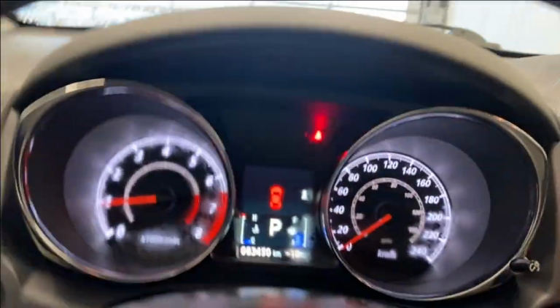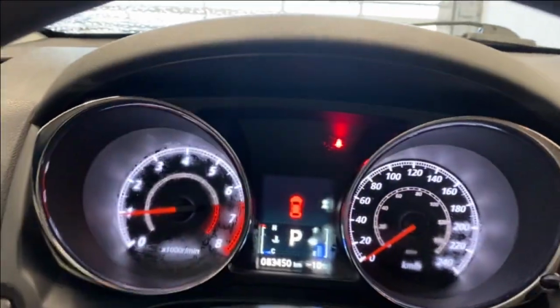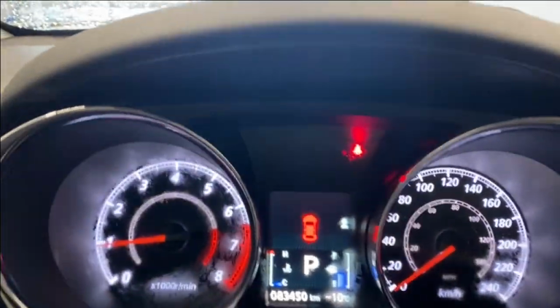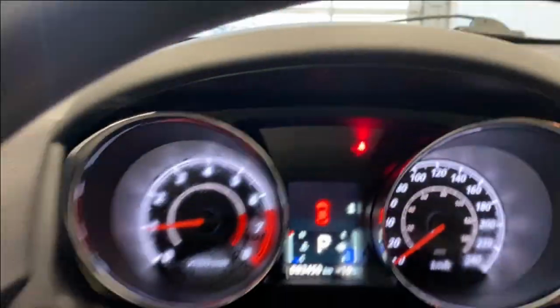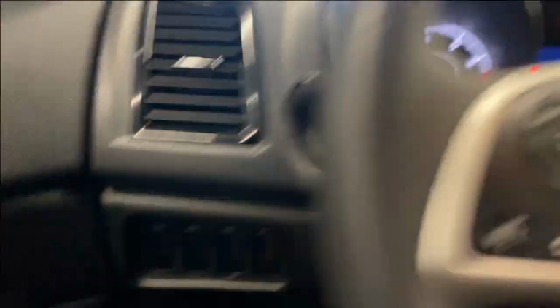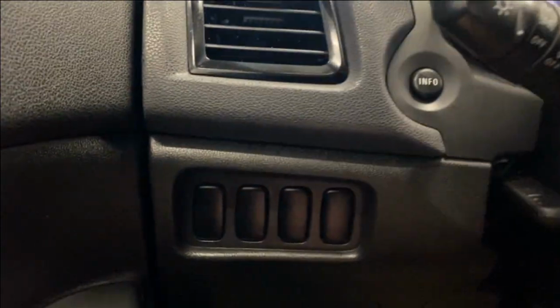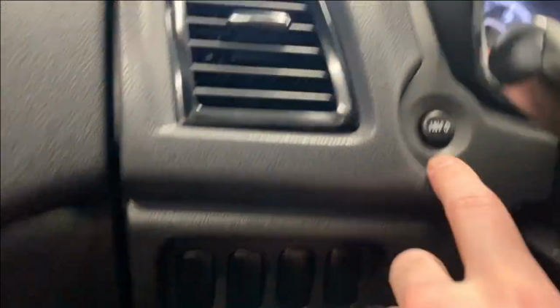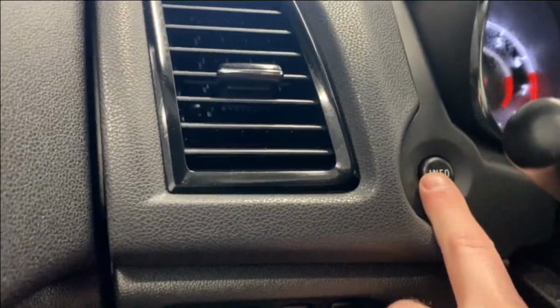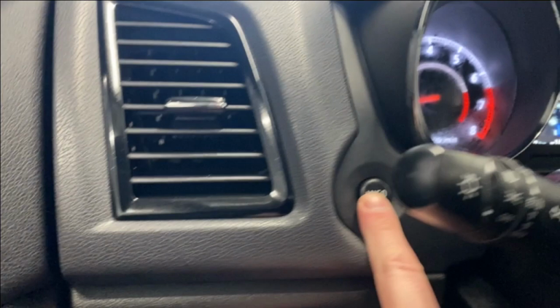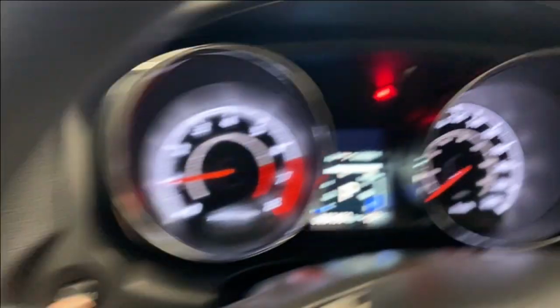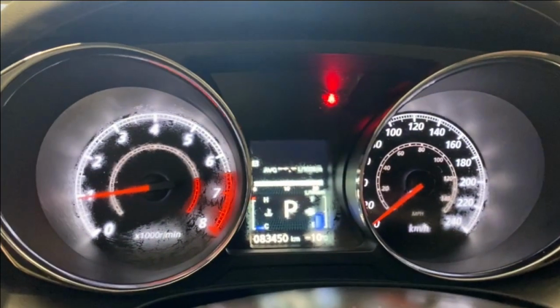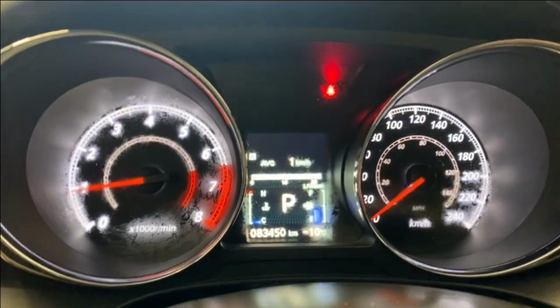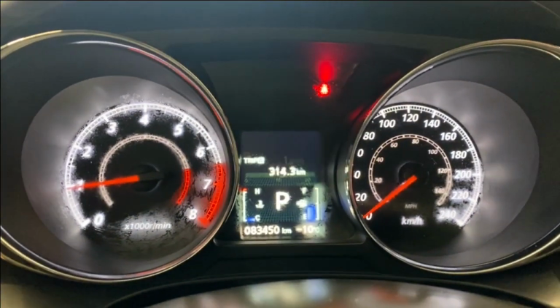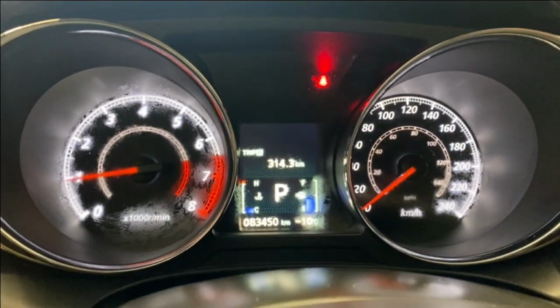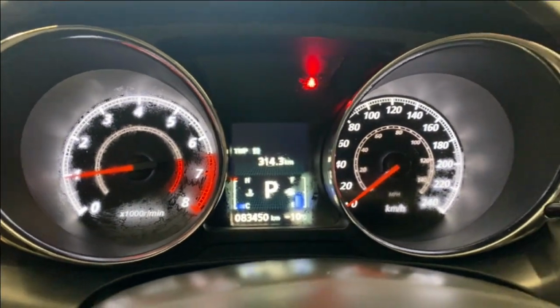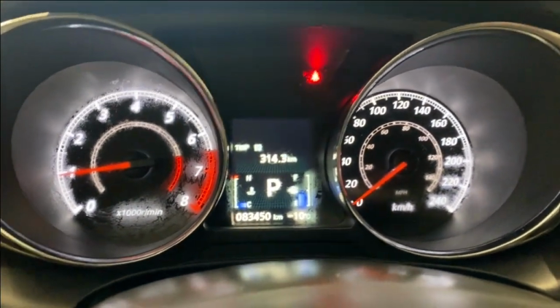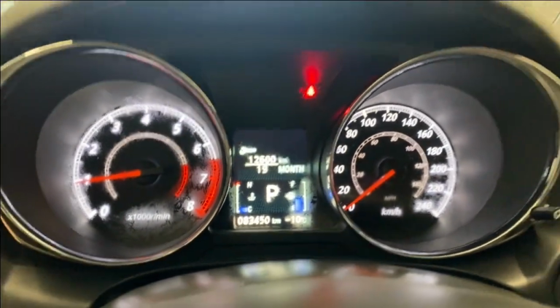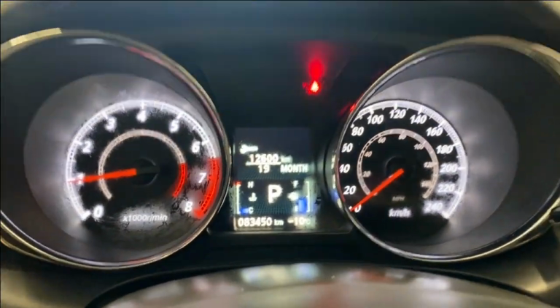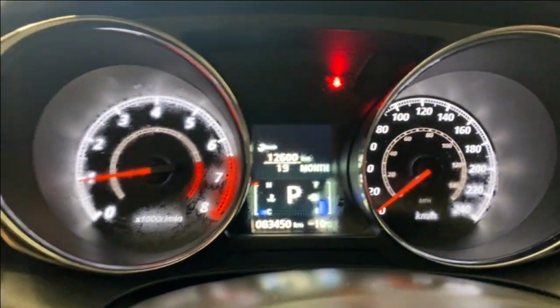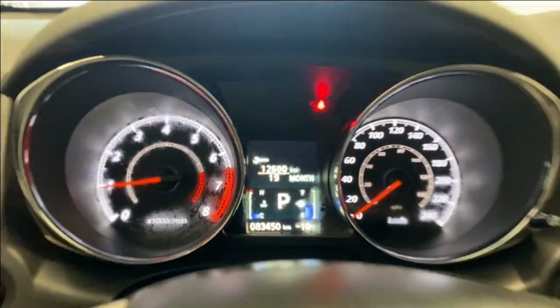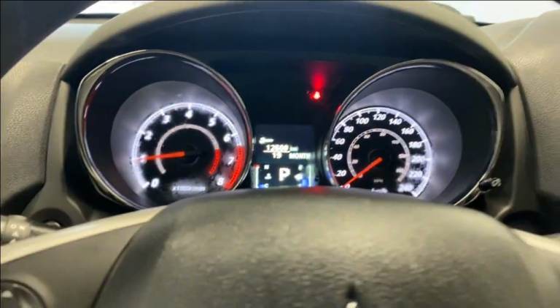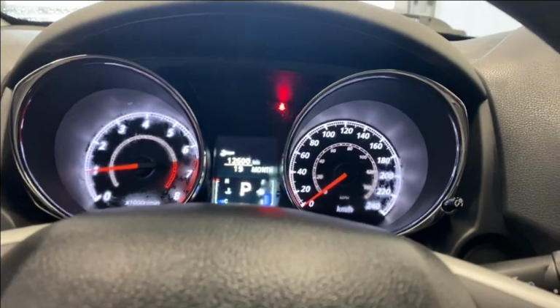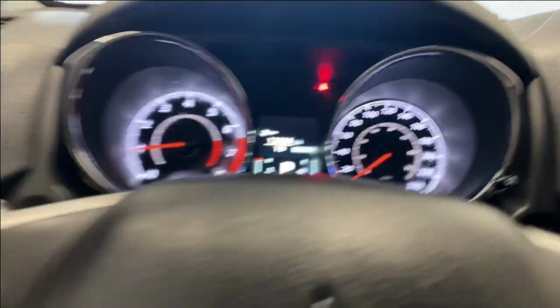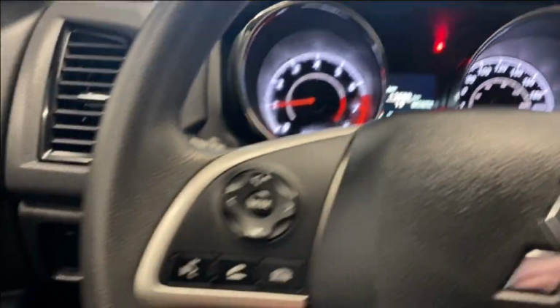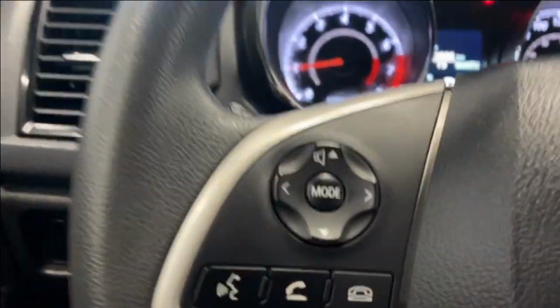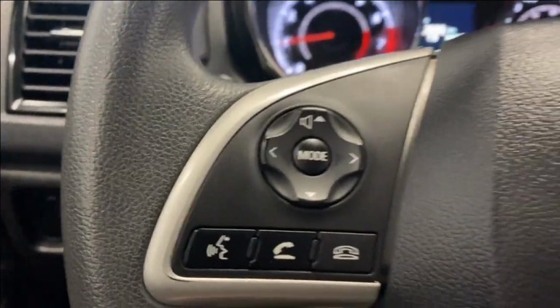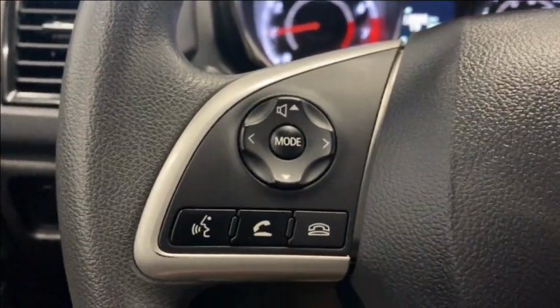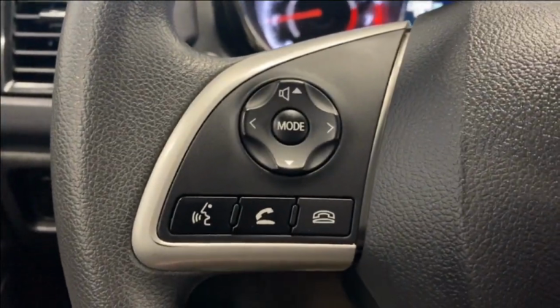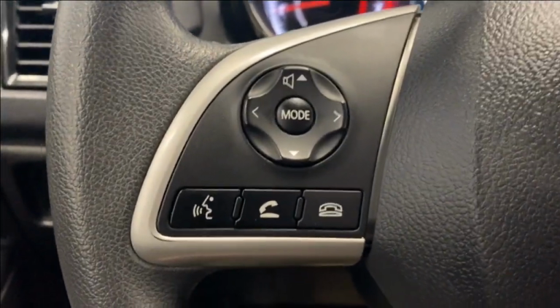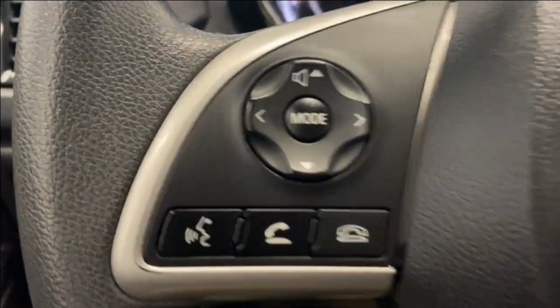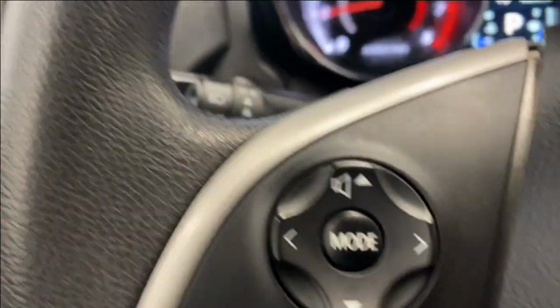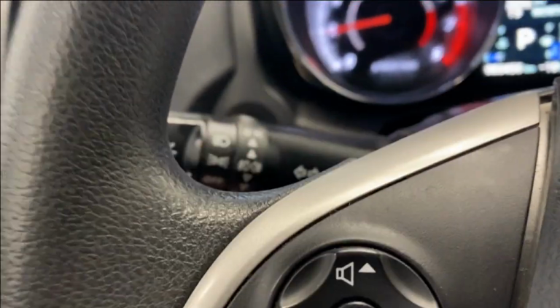Hopping on inside, you have your info button here where you get some different options on your digital gauge cluster — average speed, trip information, and all that good stuff. On the left side you have your audio and Bluetooth controls.